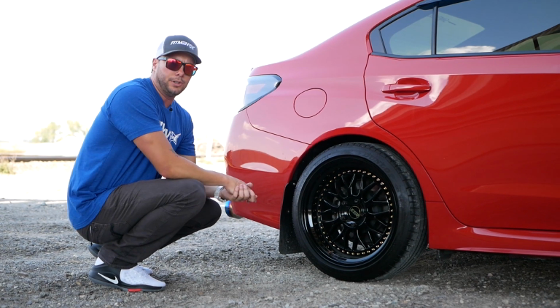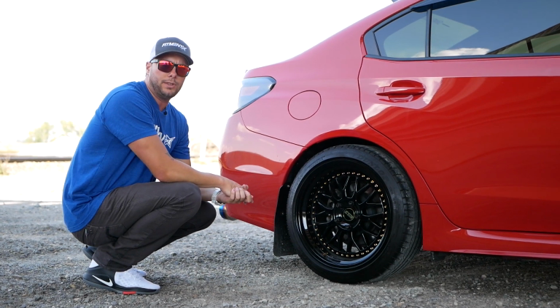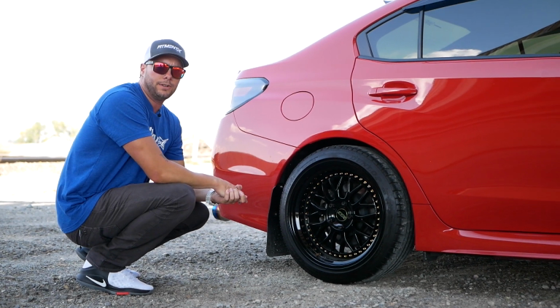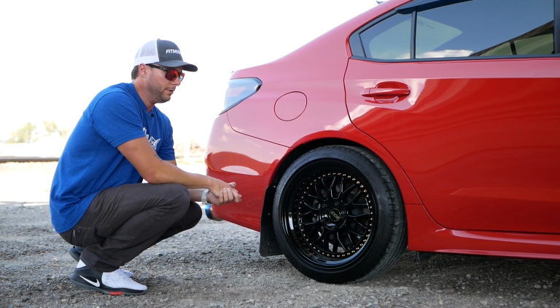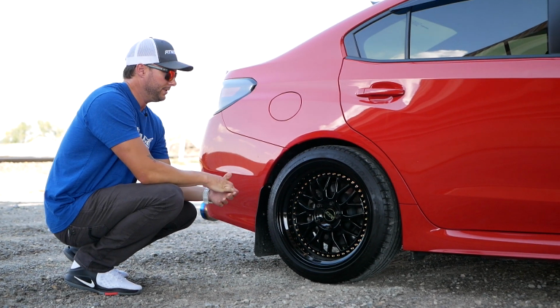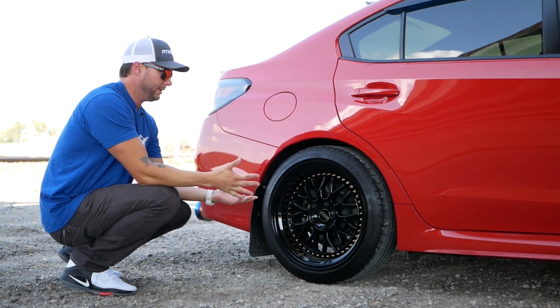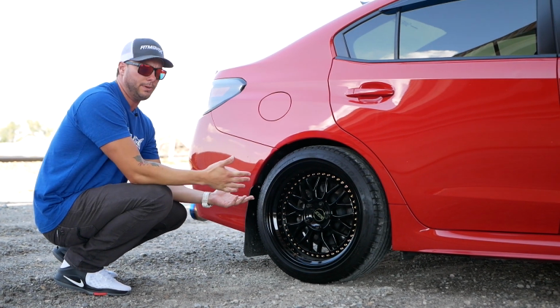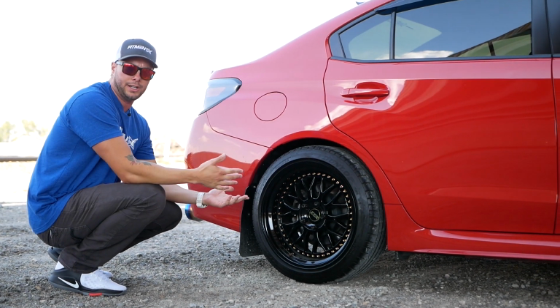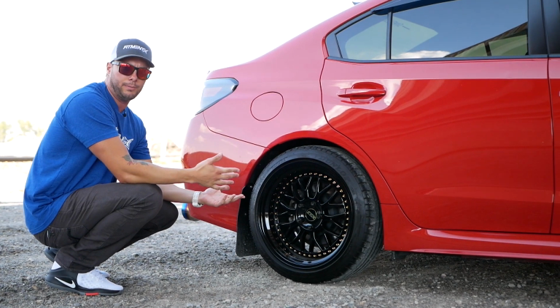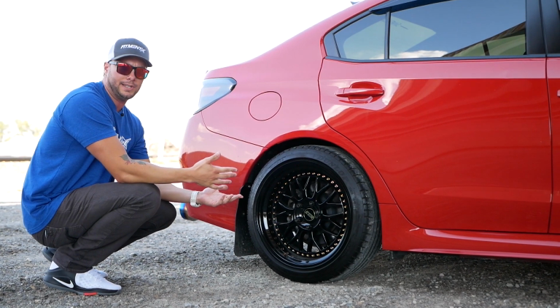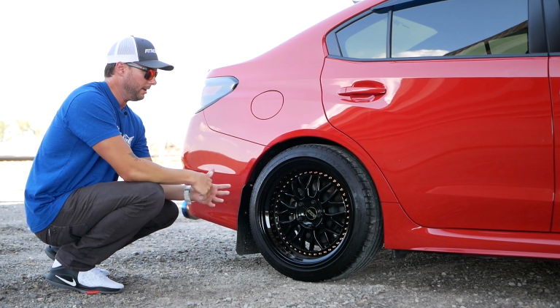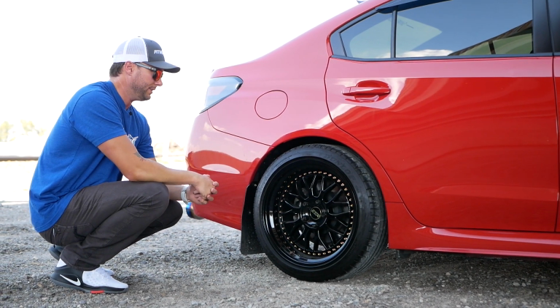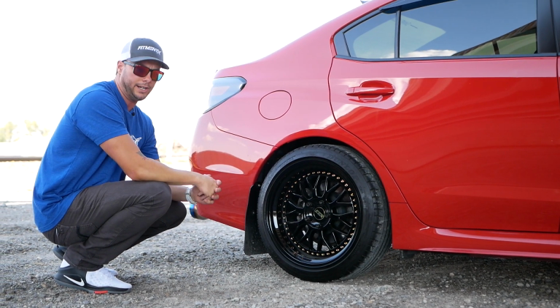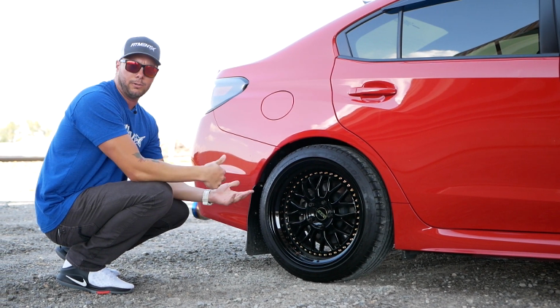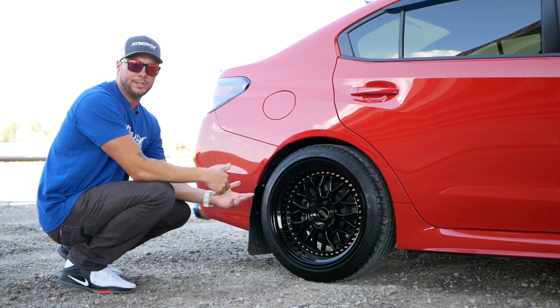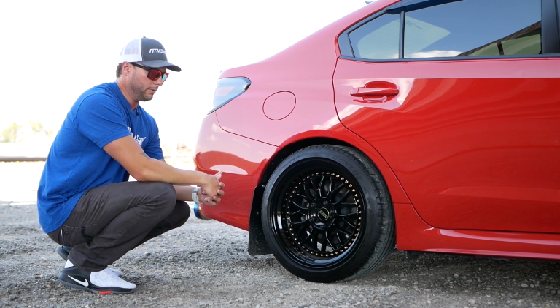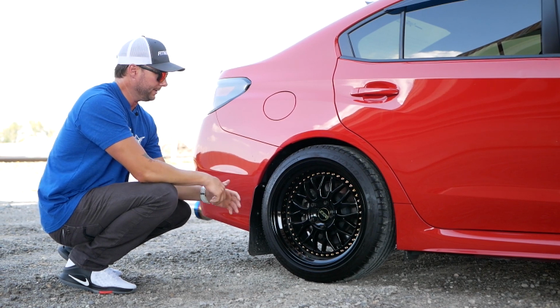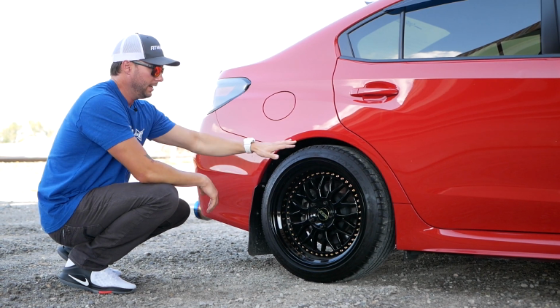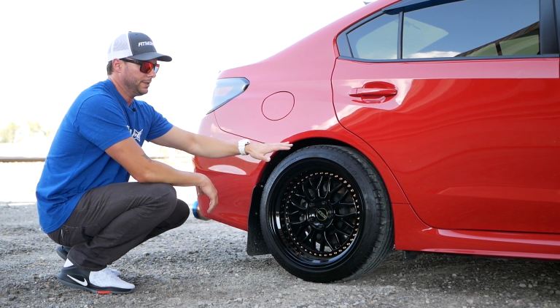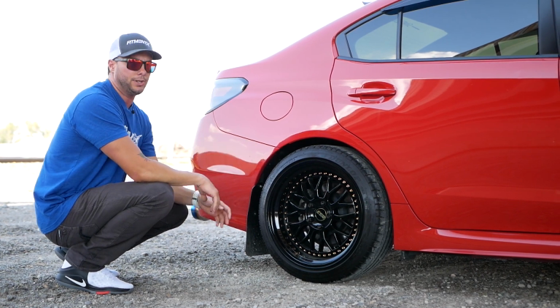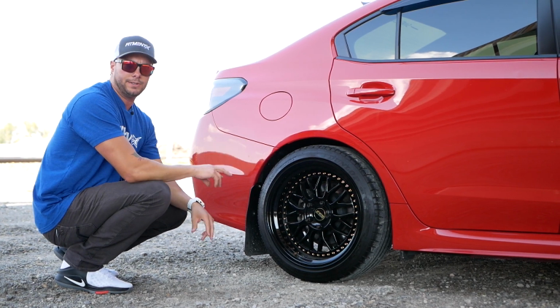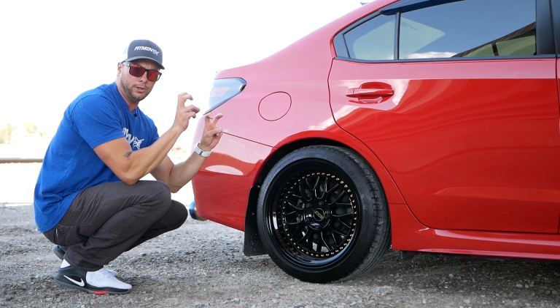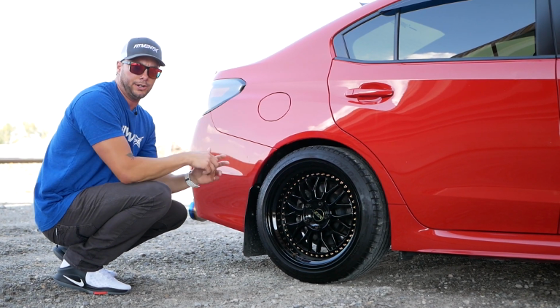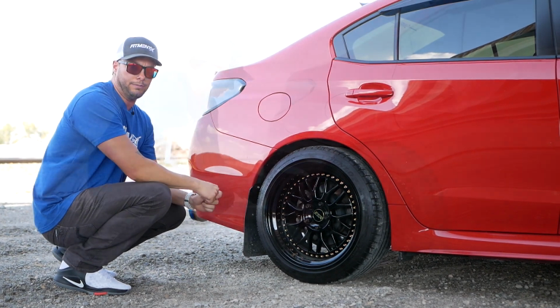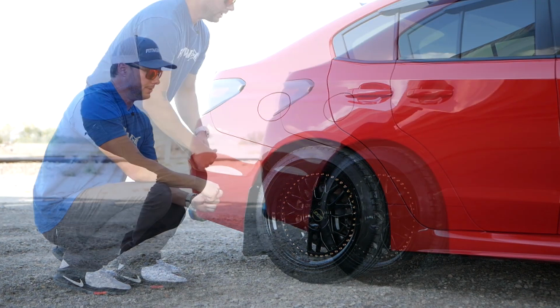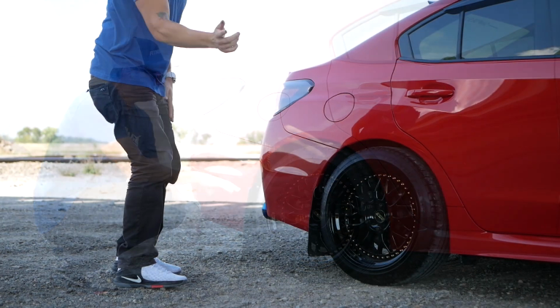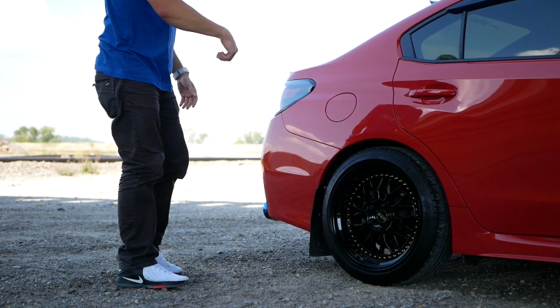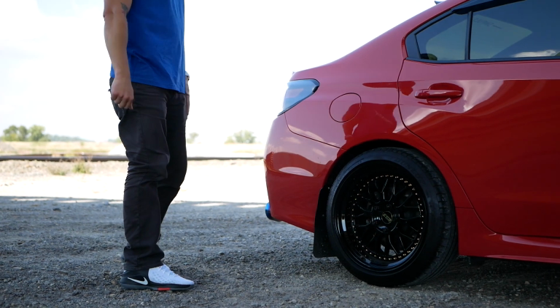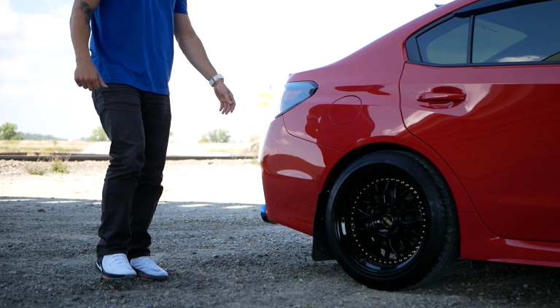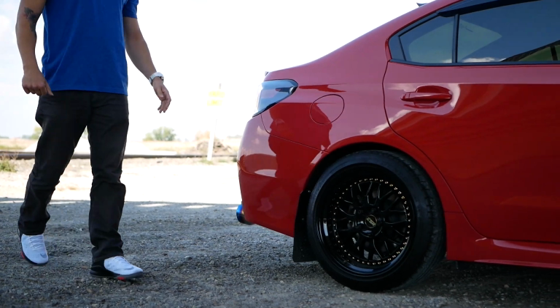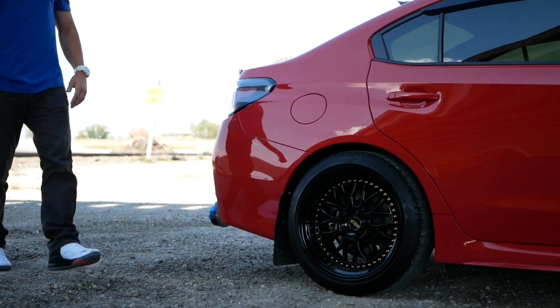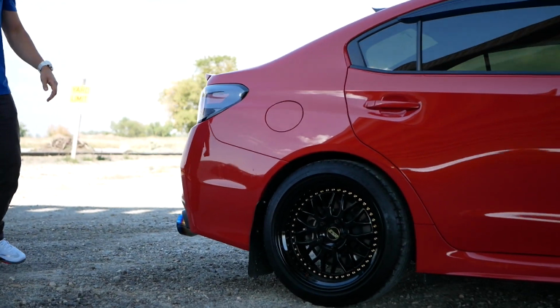The cool thing is for those of you who basically just bought a newer body style WRX and you're thinking, where do I start for wheels — this is a good start if this is the look you're going for. Let's take a look at the rest of the car and give you guys a tour.